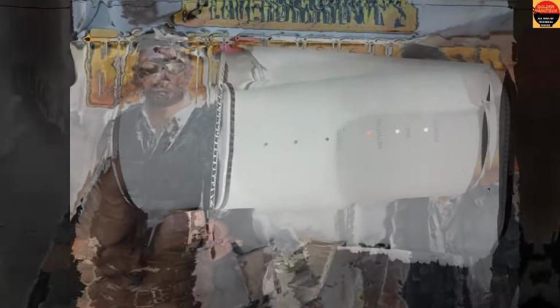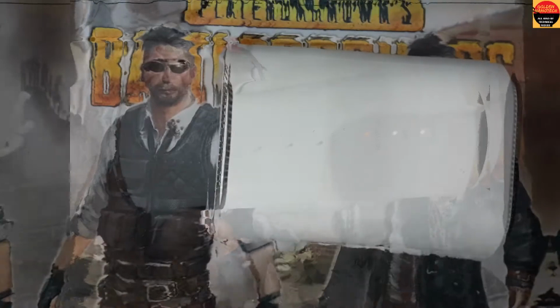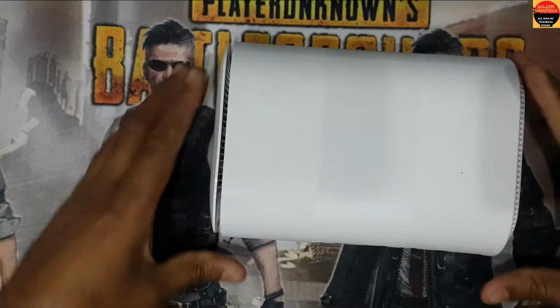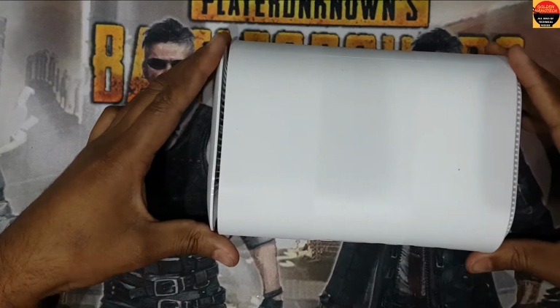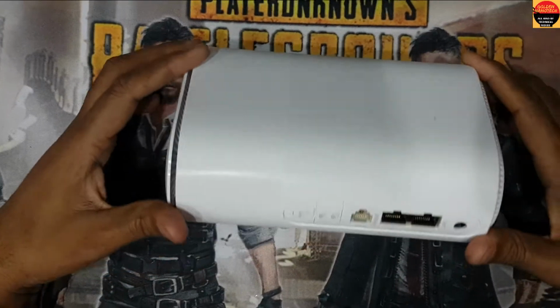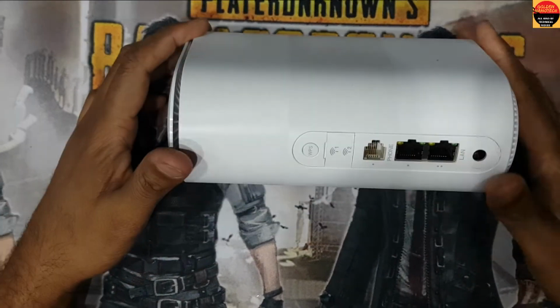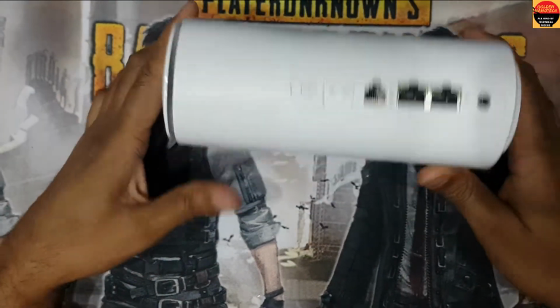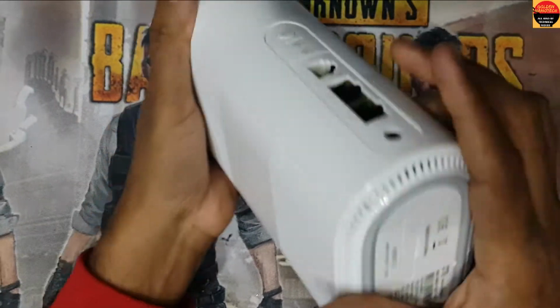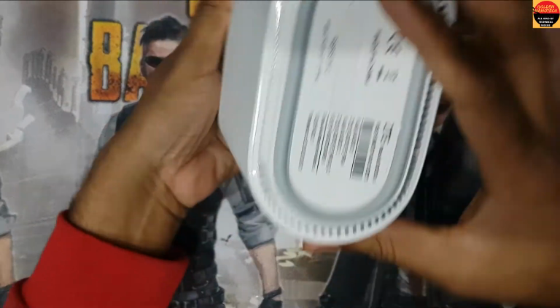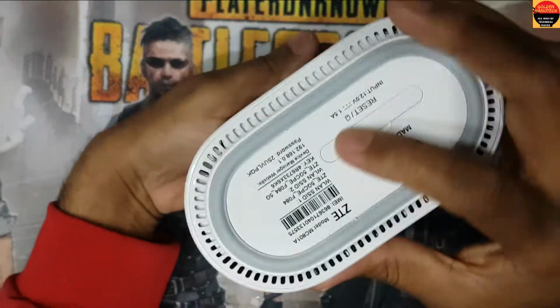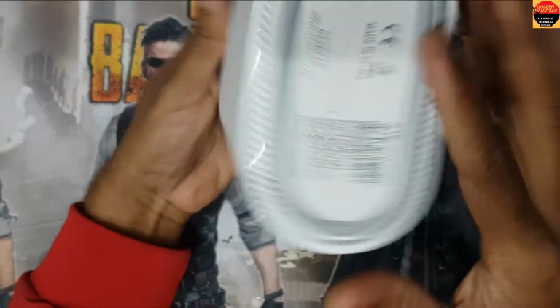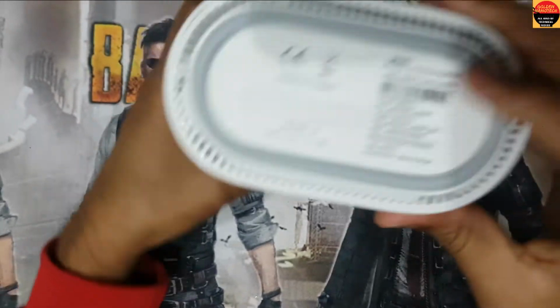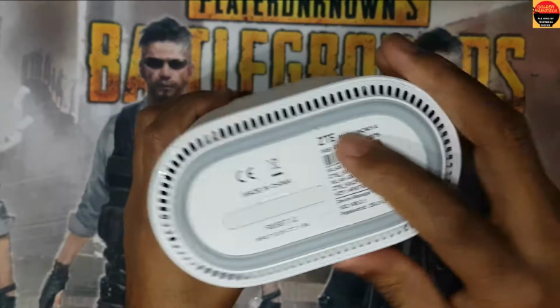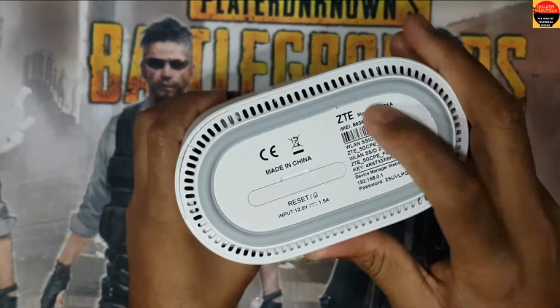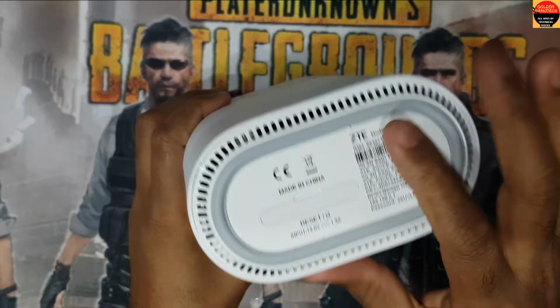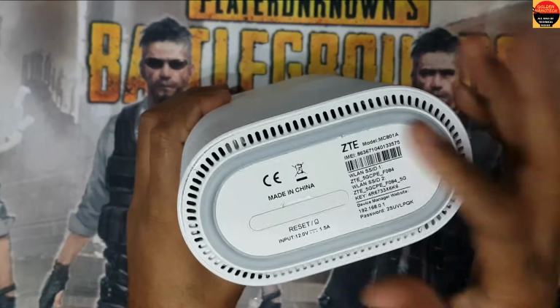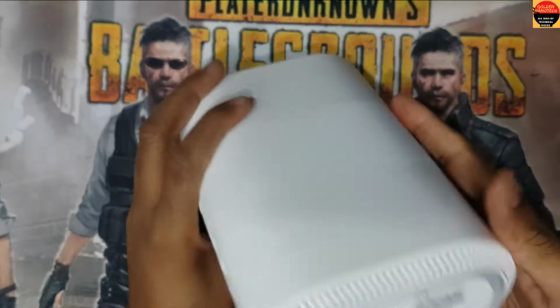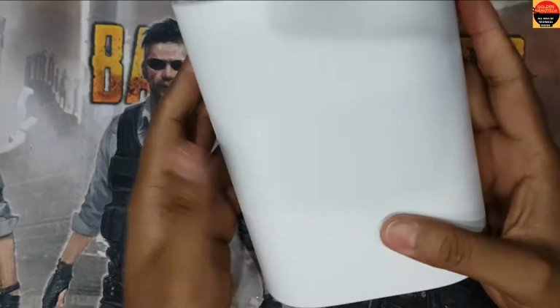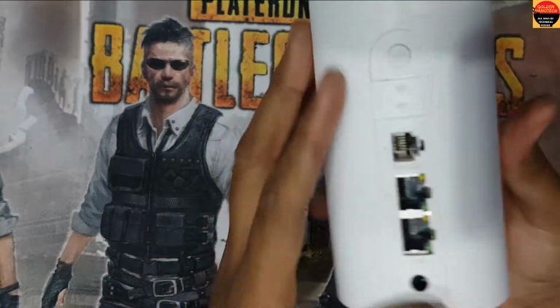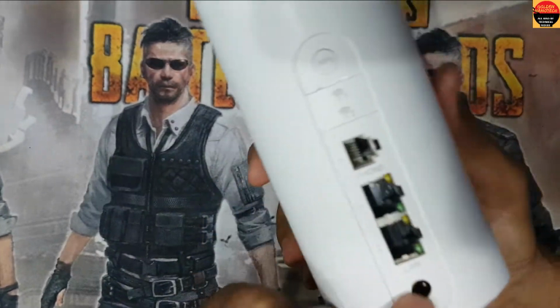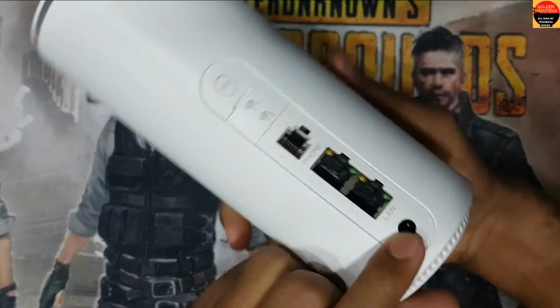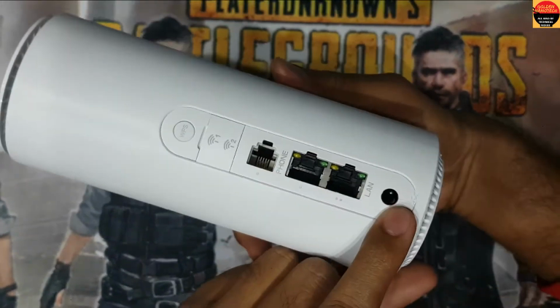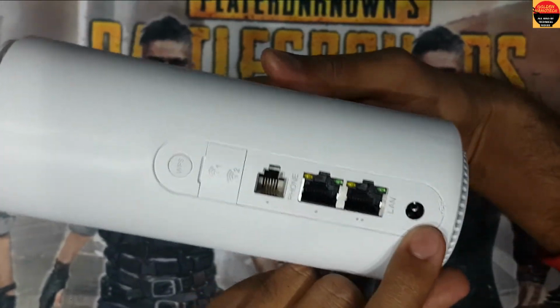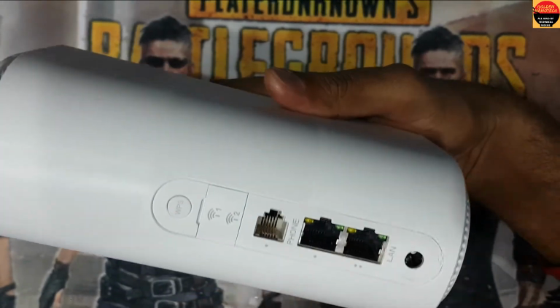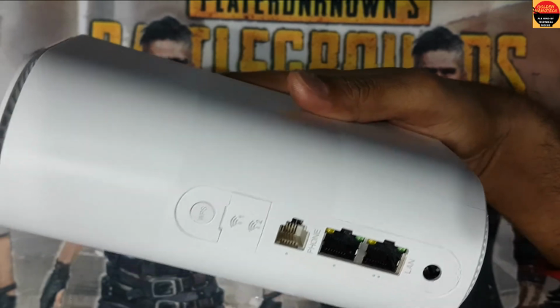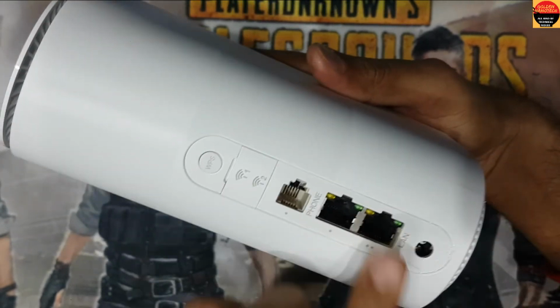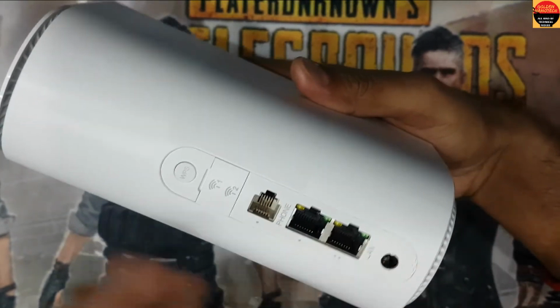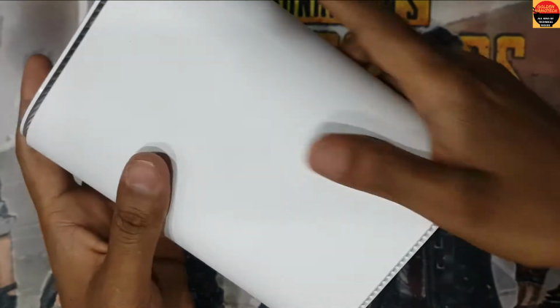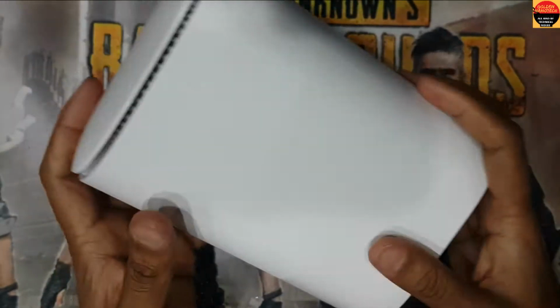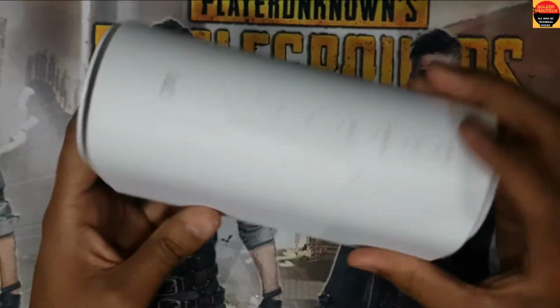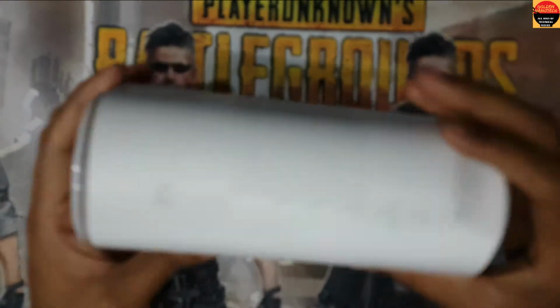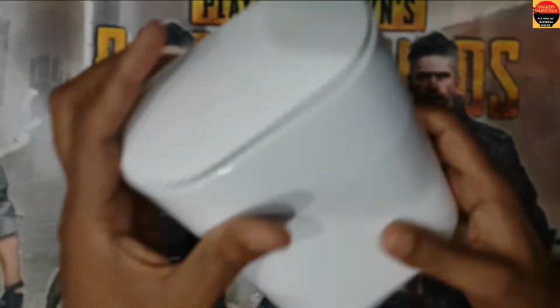Hey guys, welcome to my channel Golden Nanotech. This is a ZTE Chinese router, it's 5G. You can see here the charging socket is broken. Now I will show you how to open and change this charging socket.